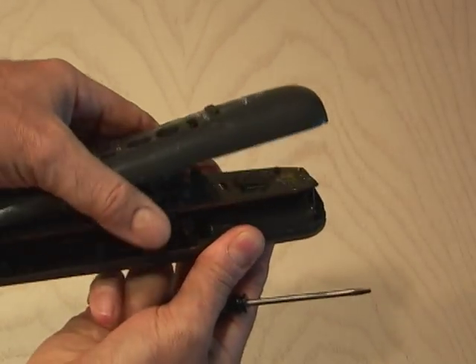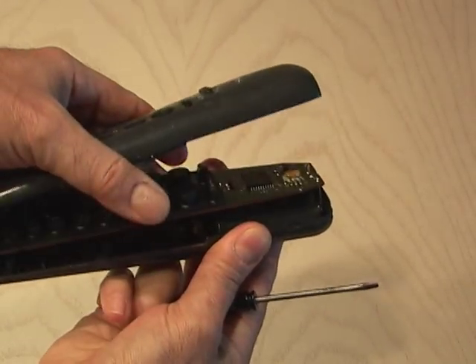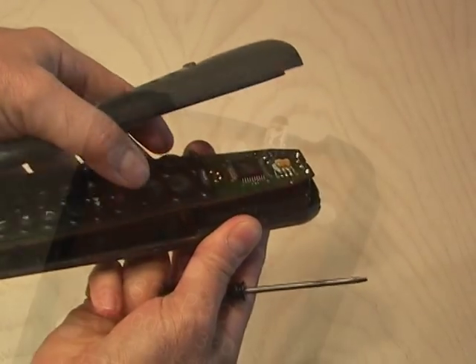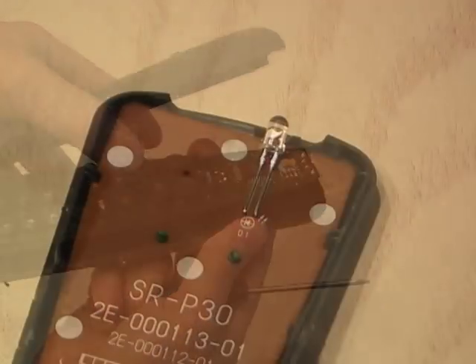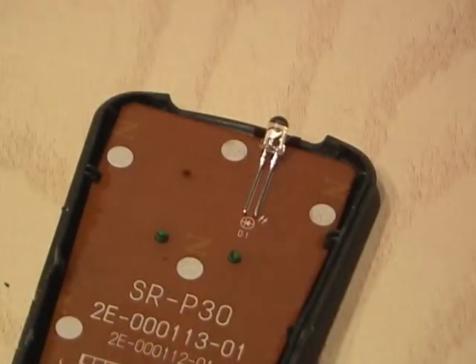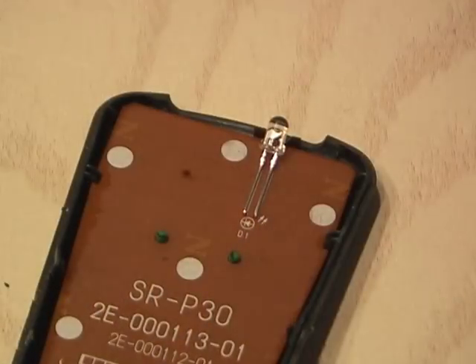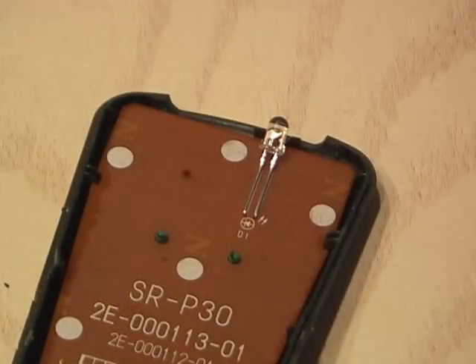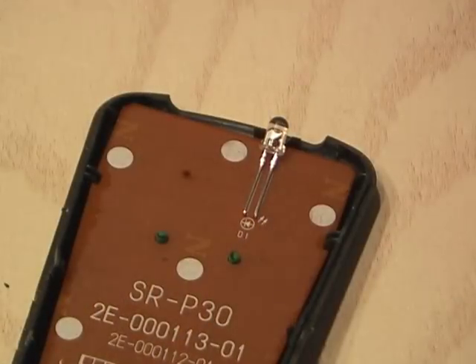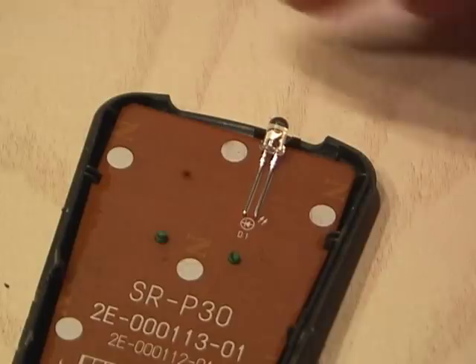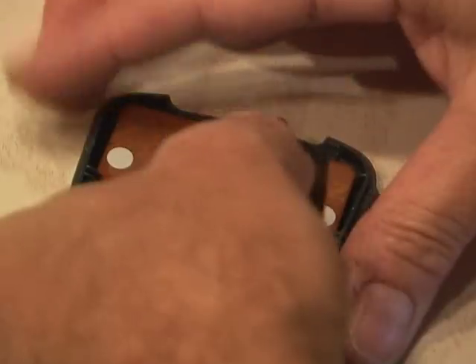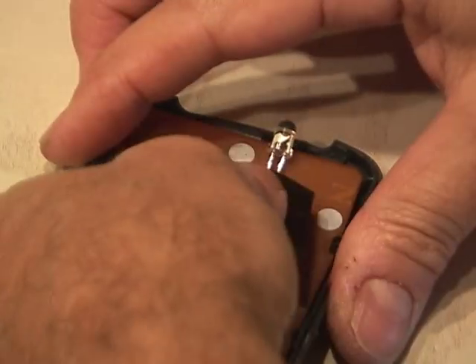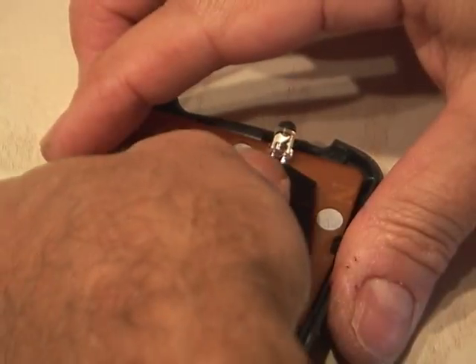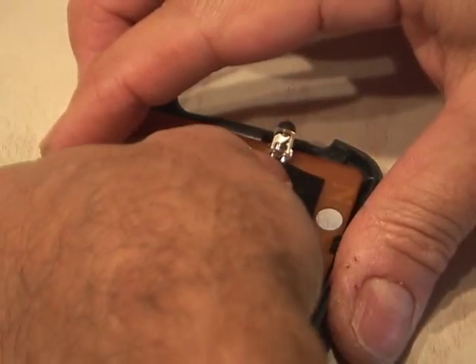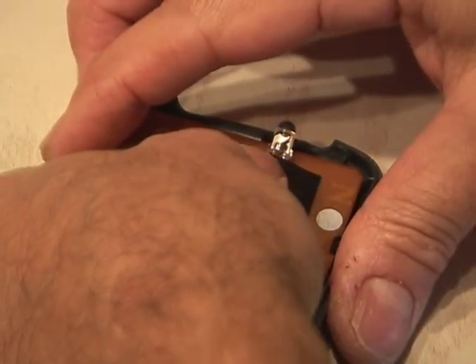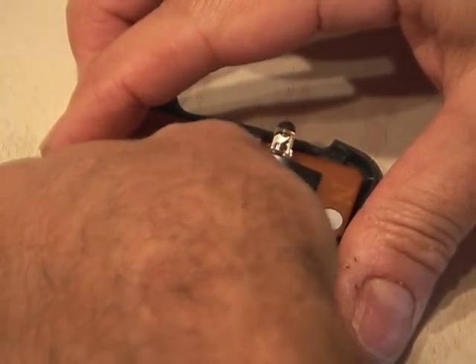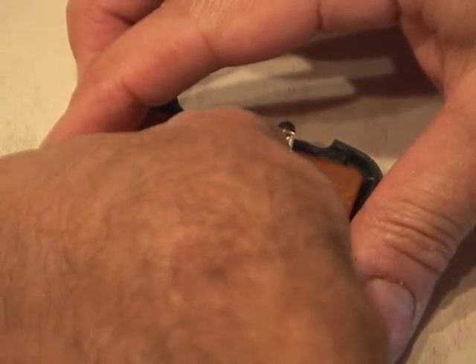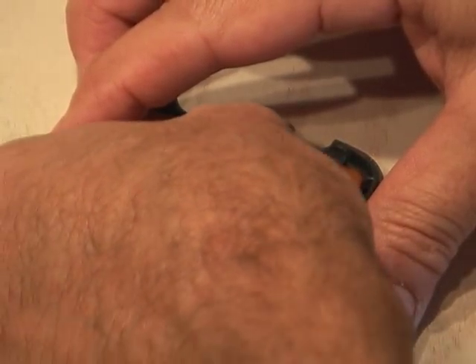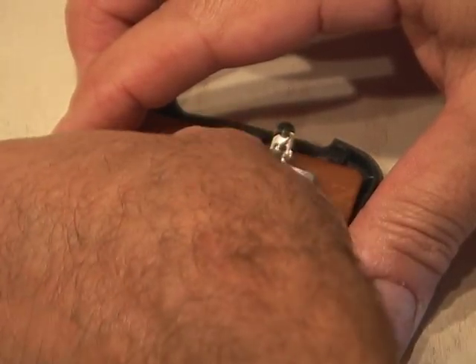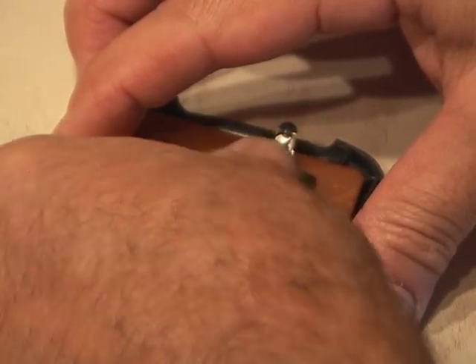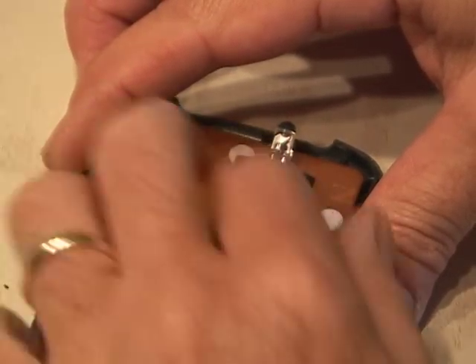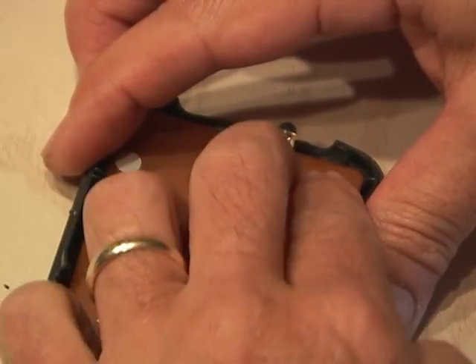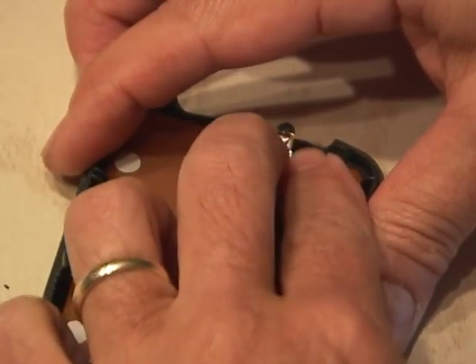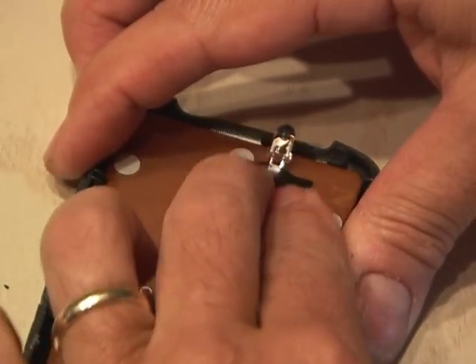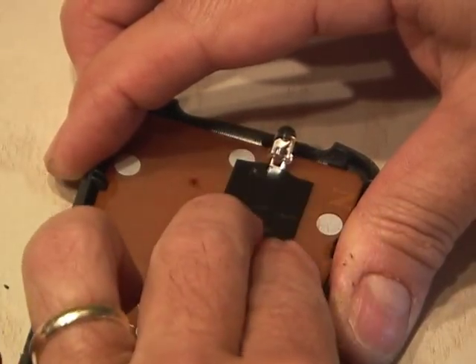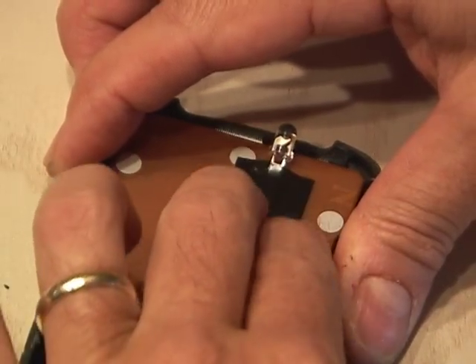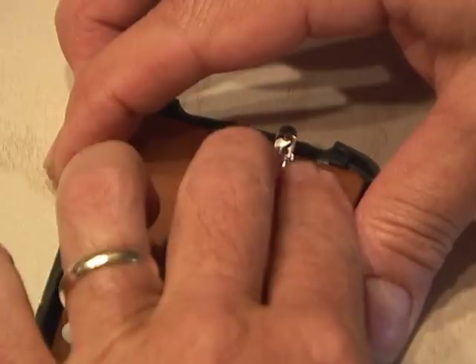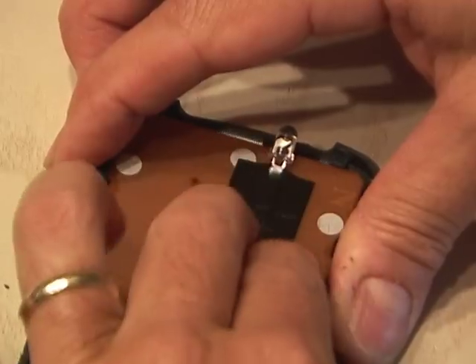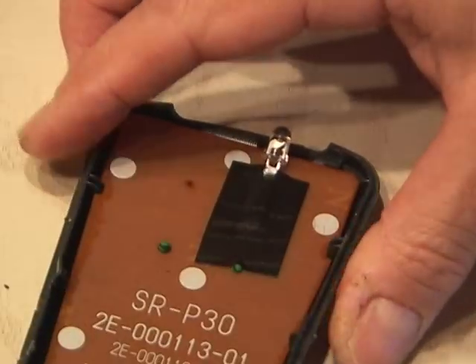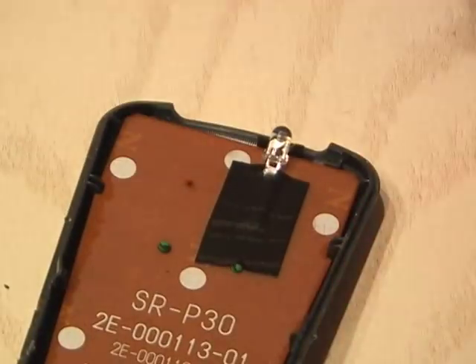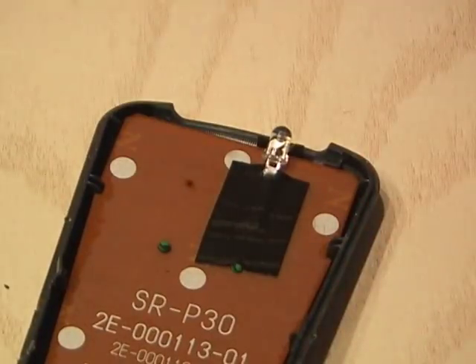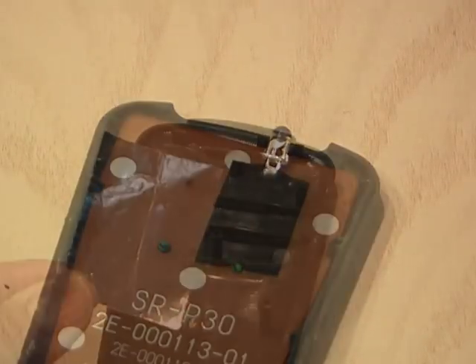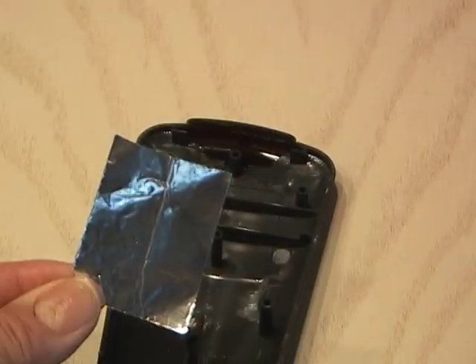Once you have it apart, you'll see the infrared LED. We need to cover this with a small piece of electrical tape to prevent the leads from coming in contact with the reflector.